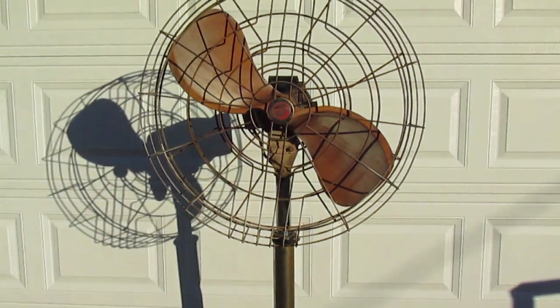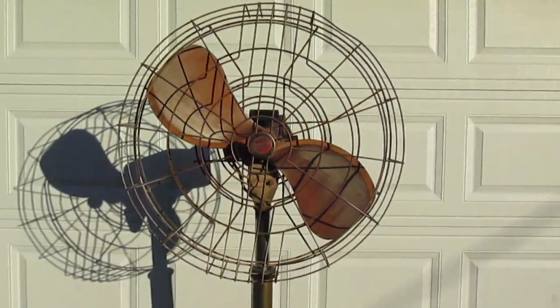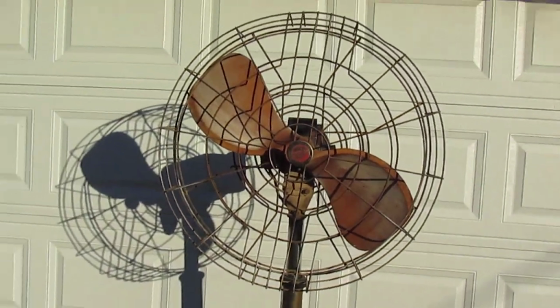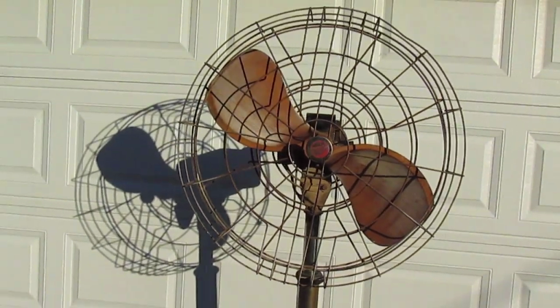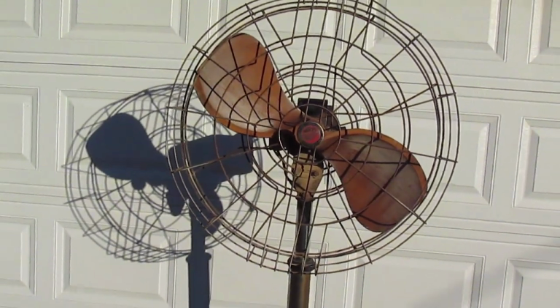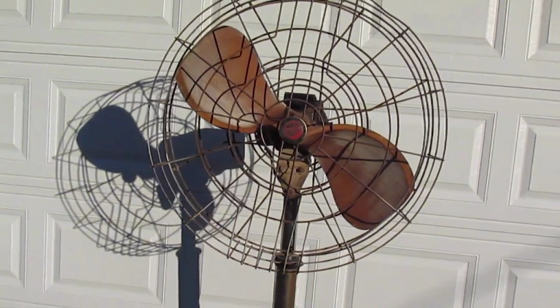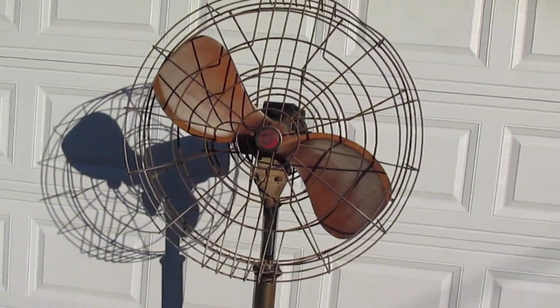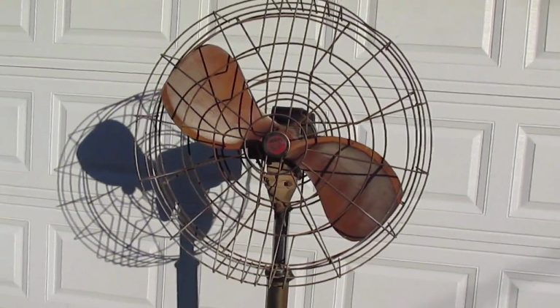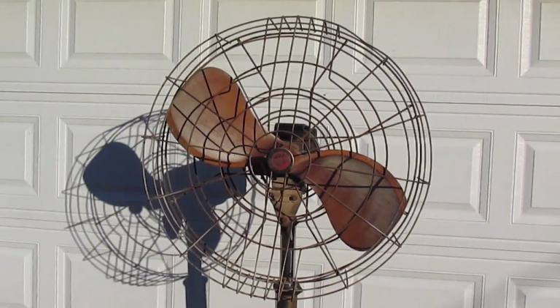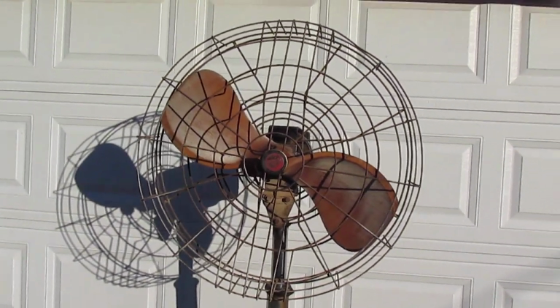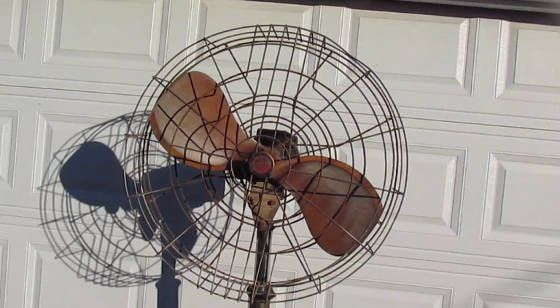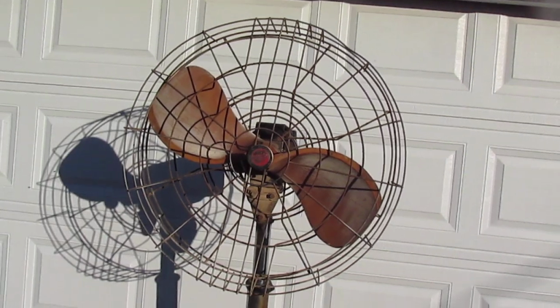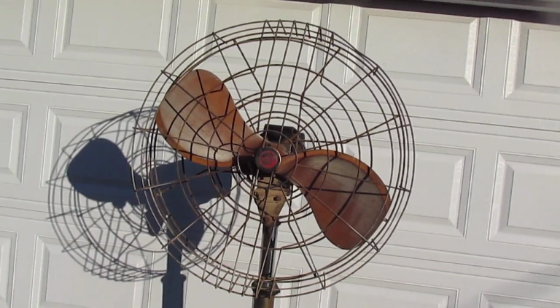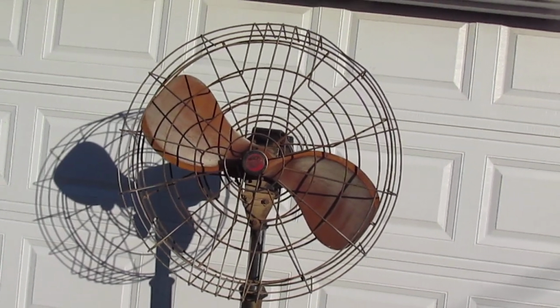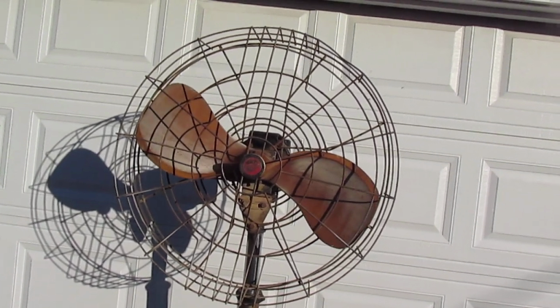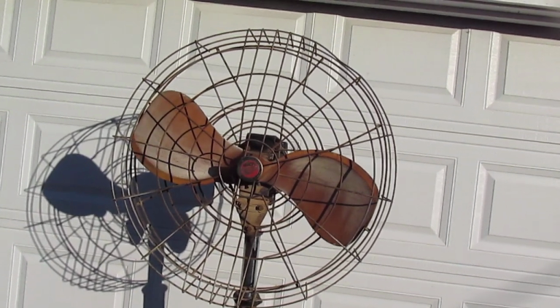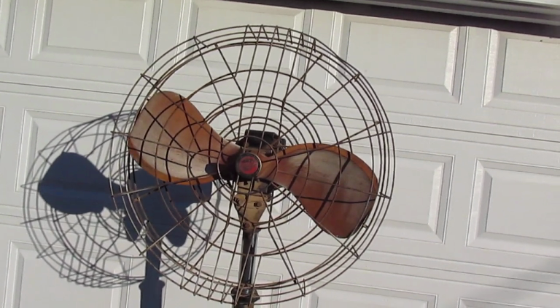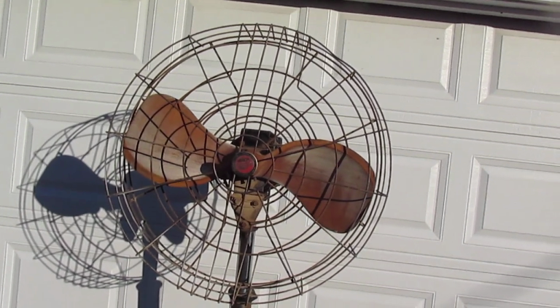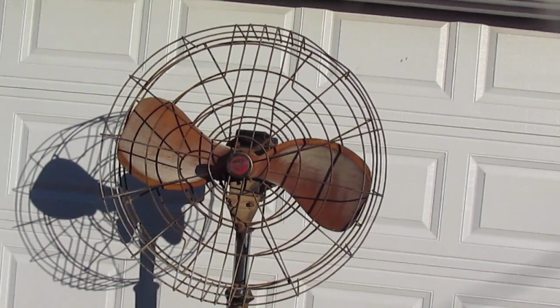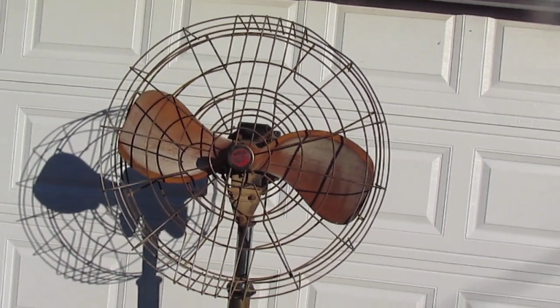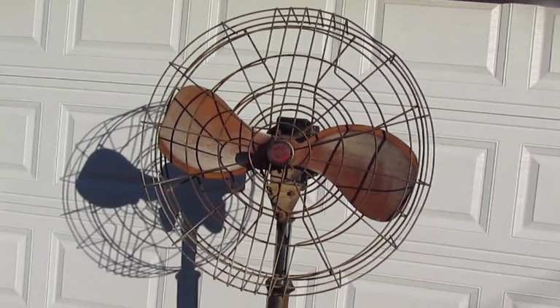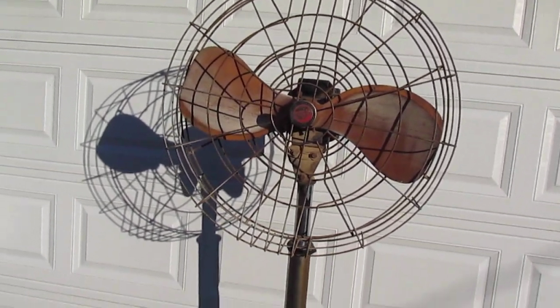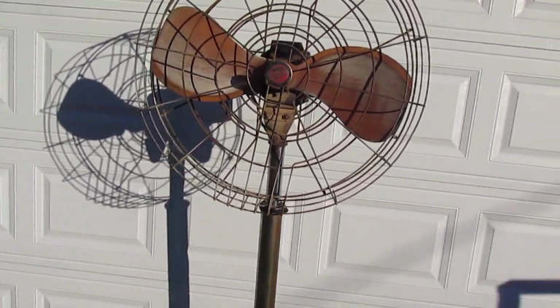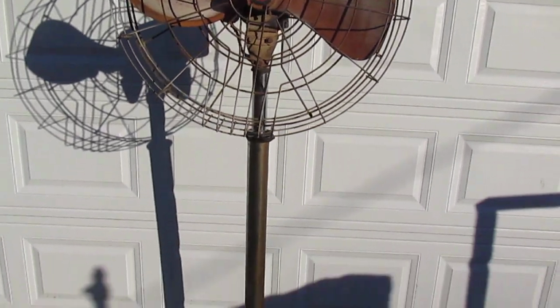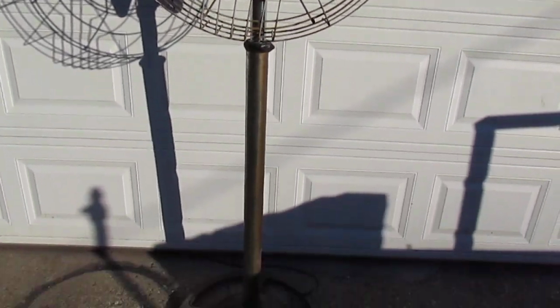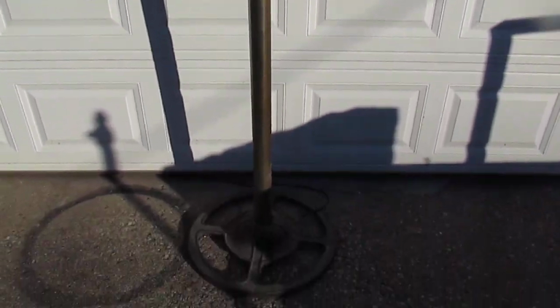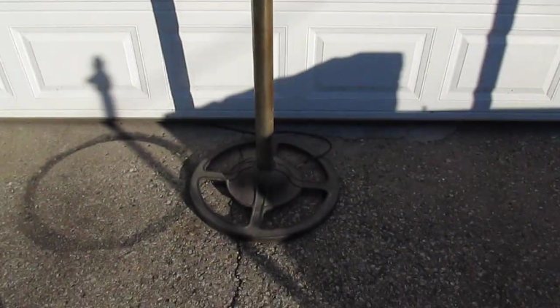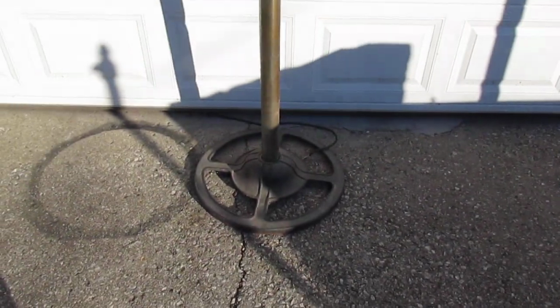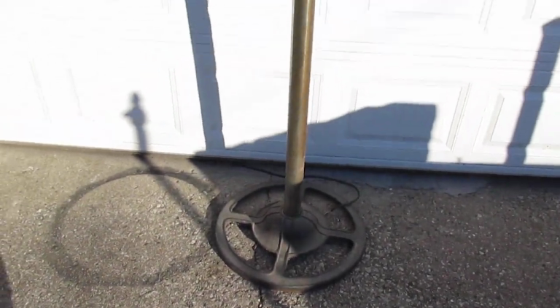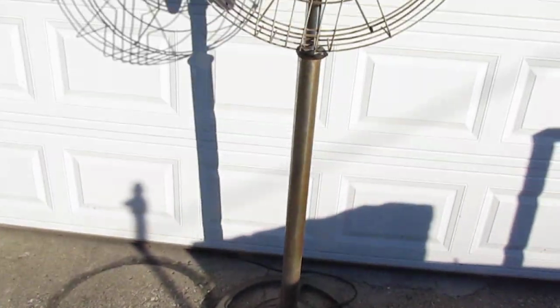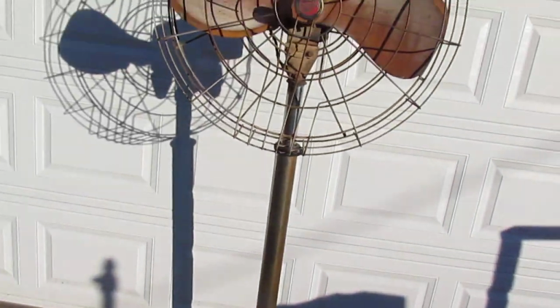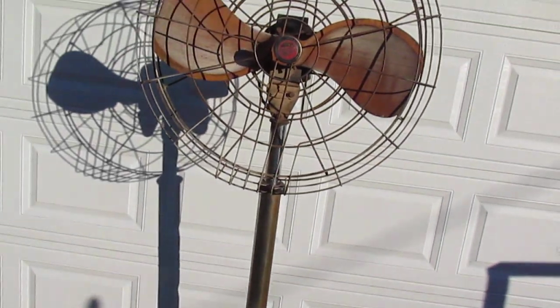Hello everyone, this is the Whiskey Lizard here with another vintage electric fan. And here we have the Holy Grail of Air Master — this is a 1942 model.